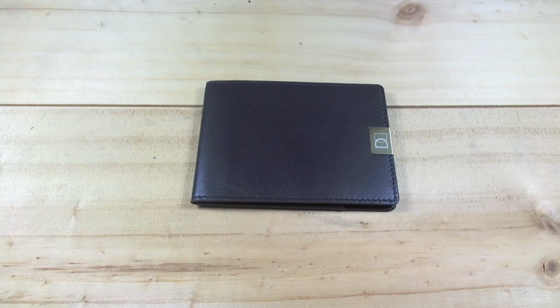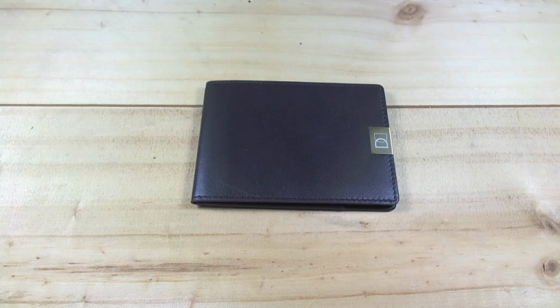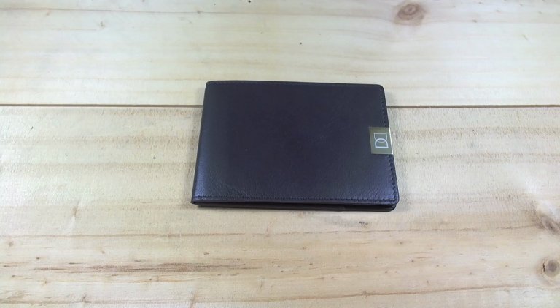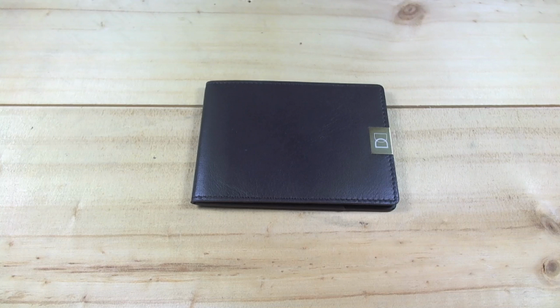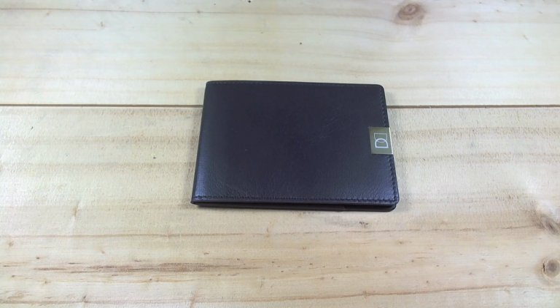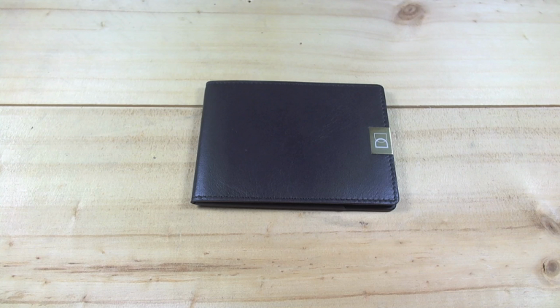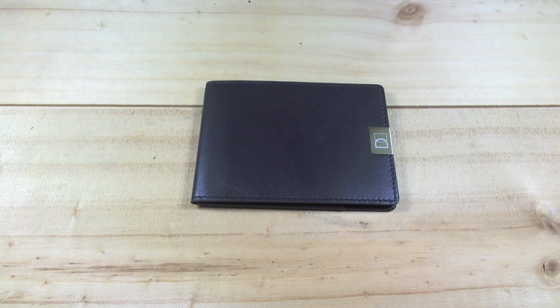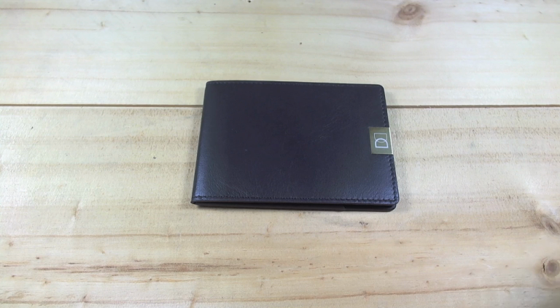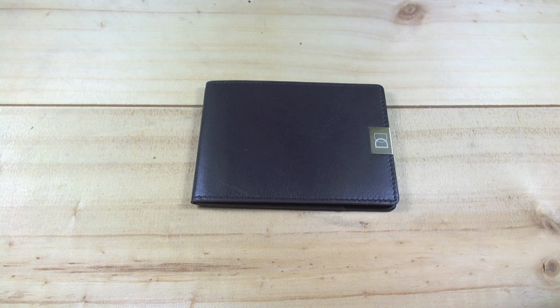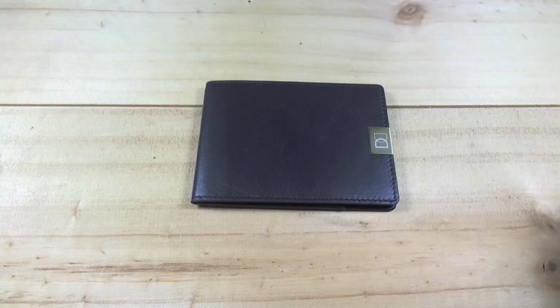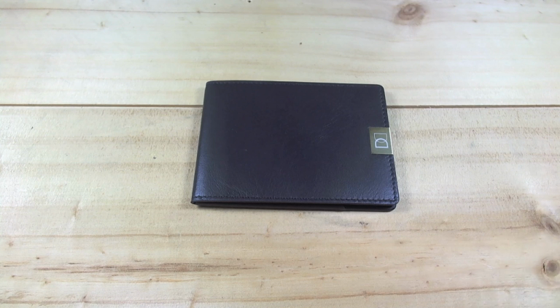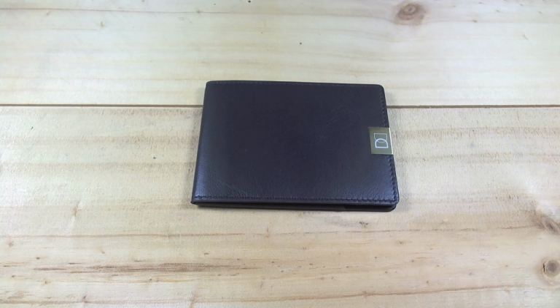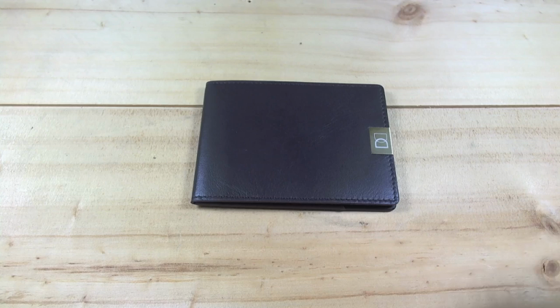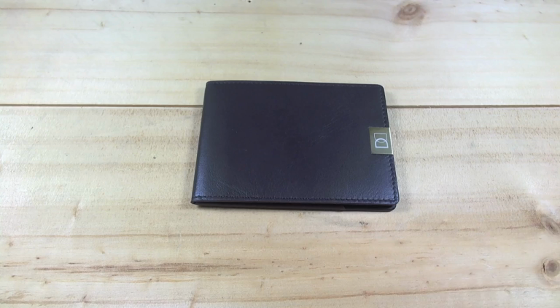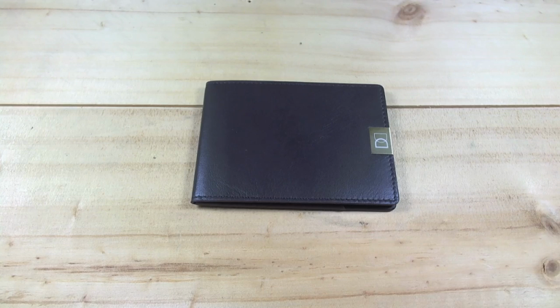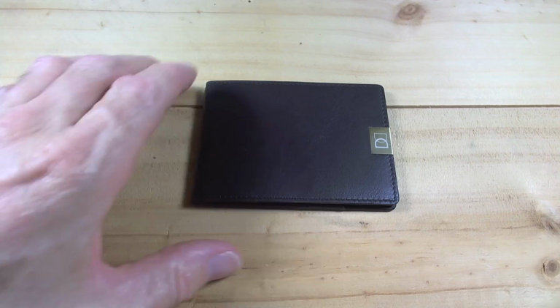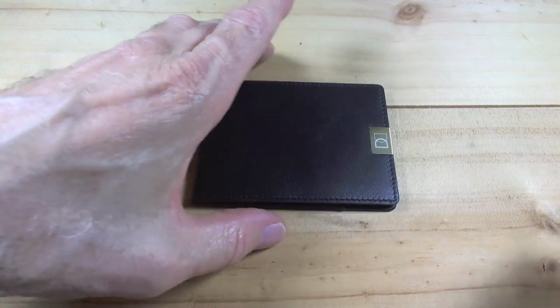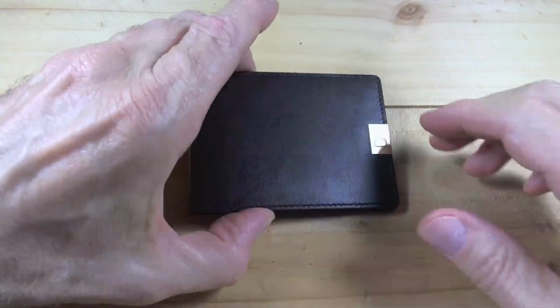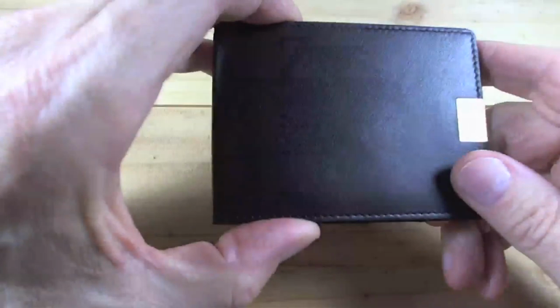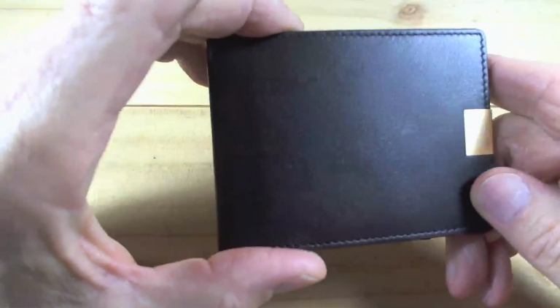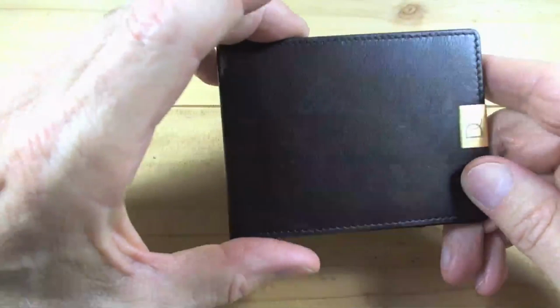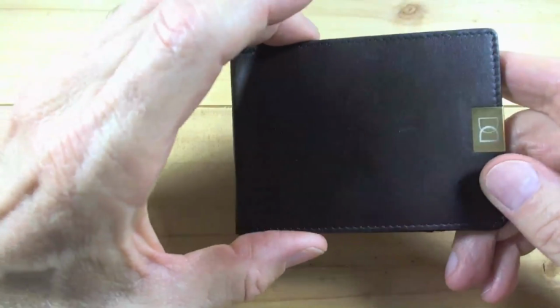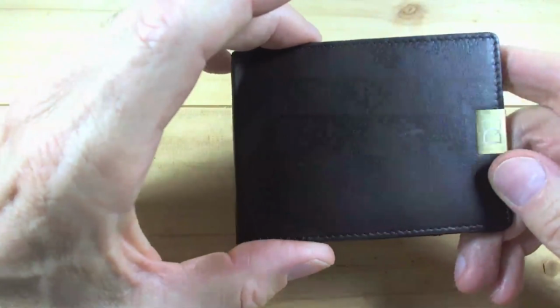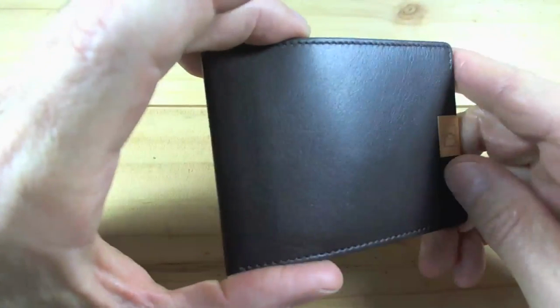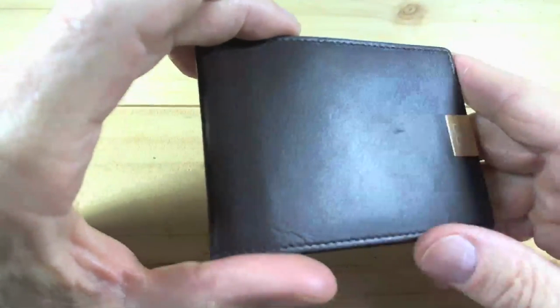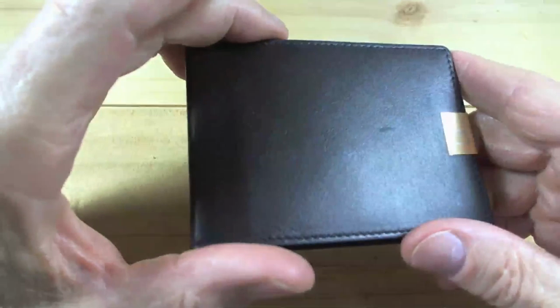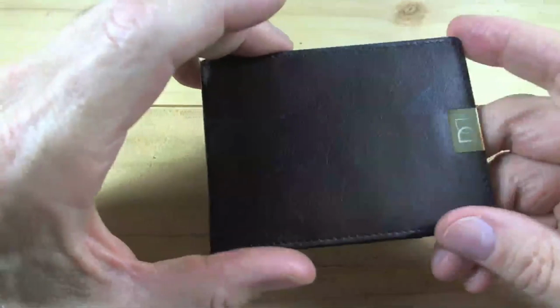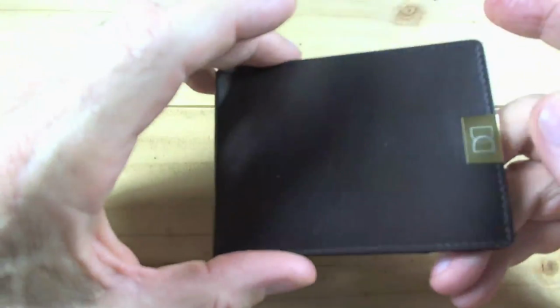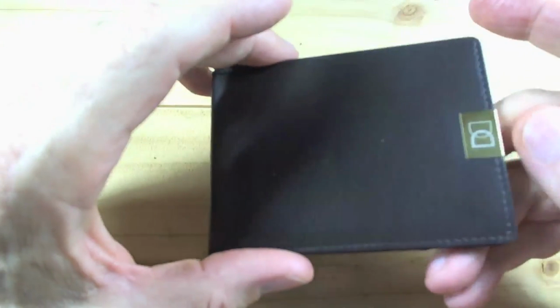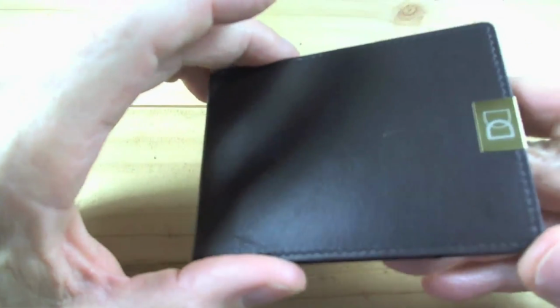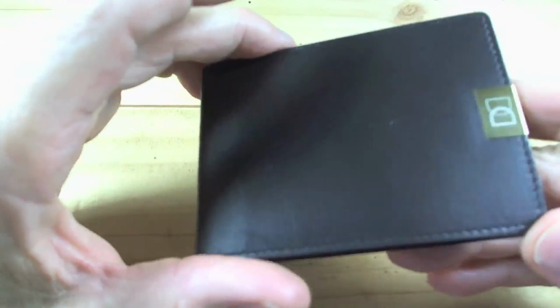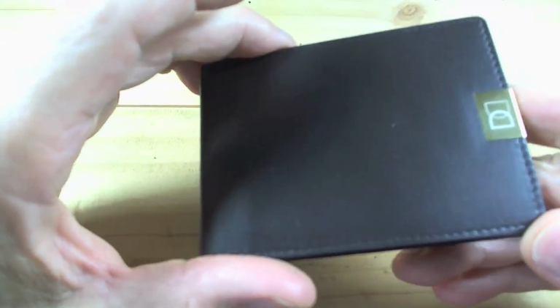Well hello everybody, I'm Steve Montelli. Today I got the DUN wallet in the mail. The DUN was a Kickstarter project back when it all started. I got the brown one with the gold accent tab here.